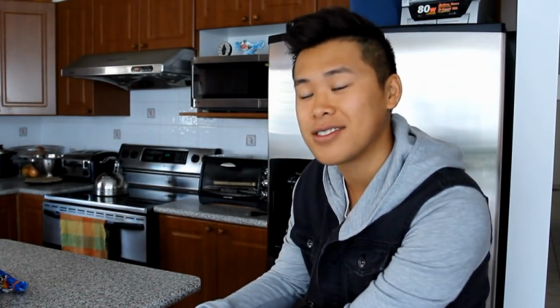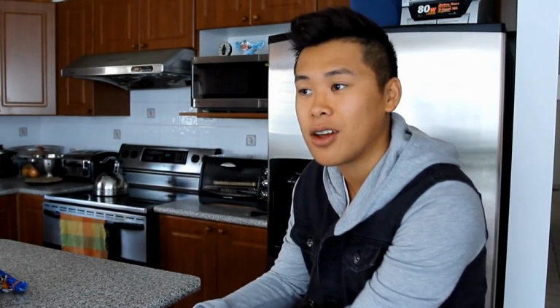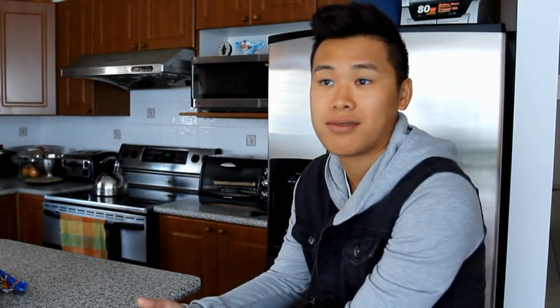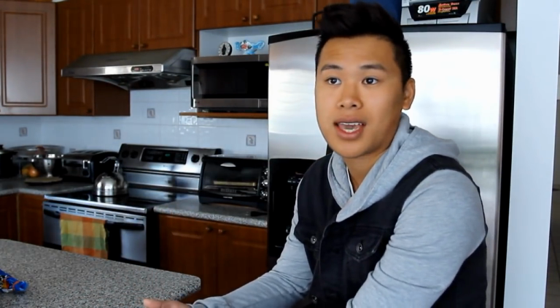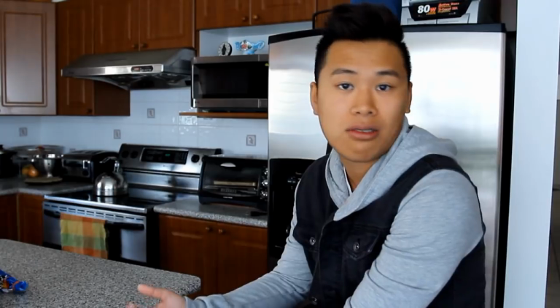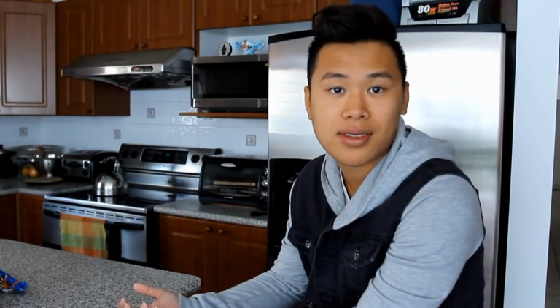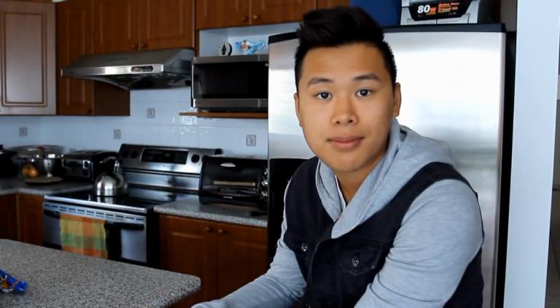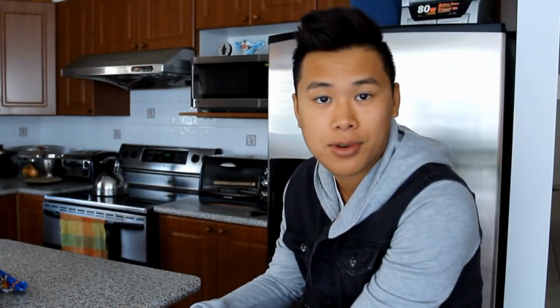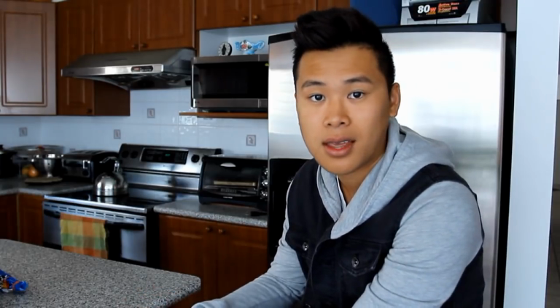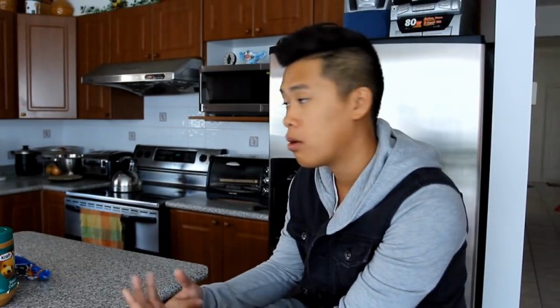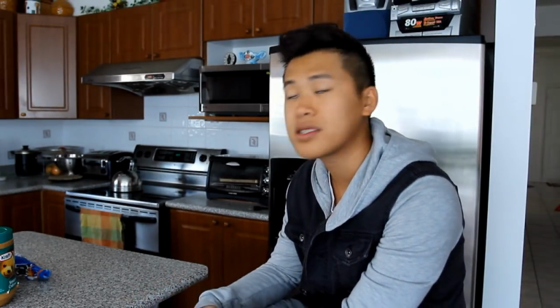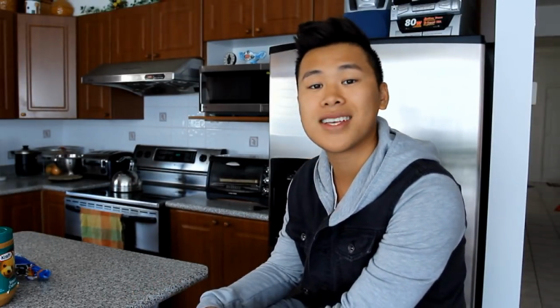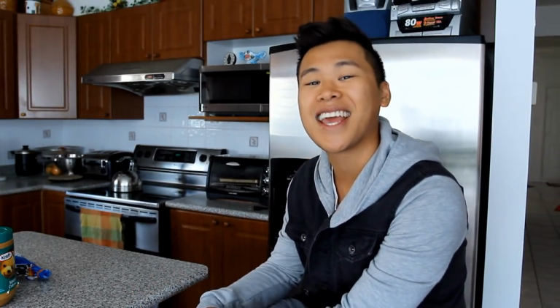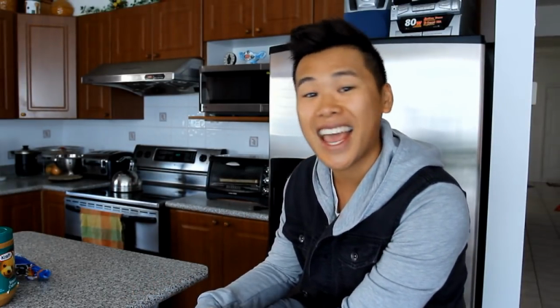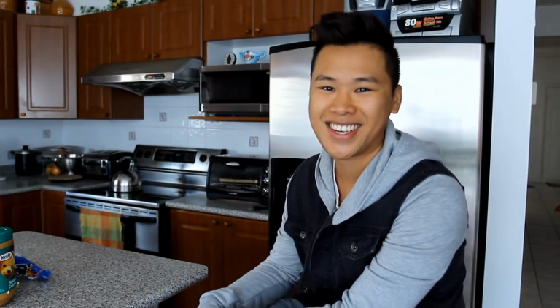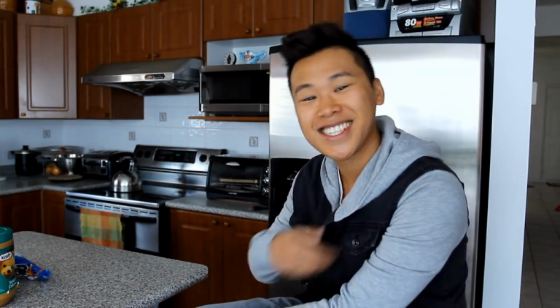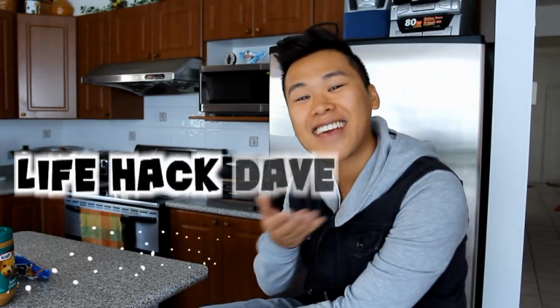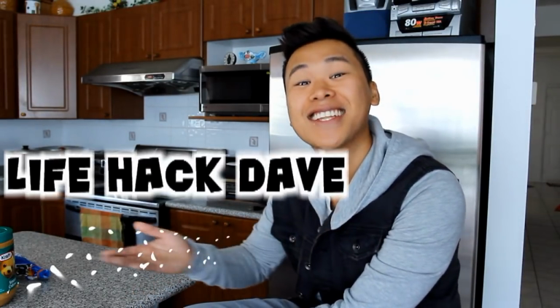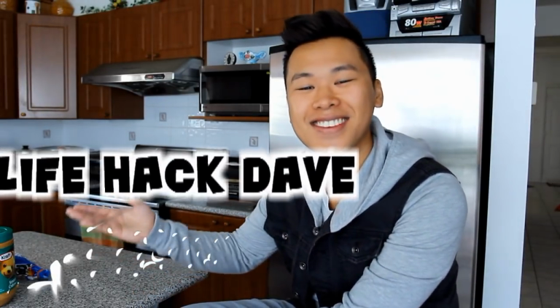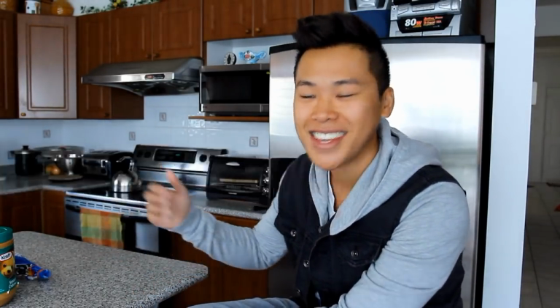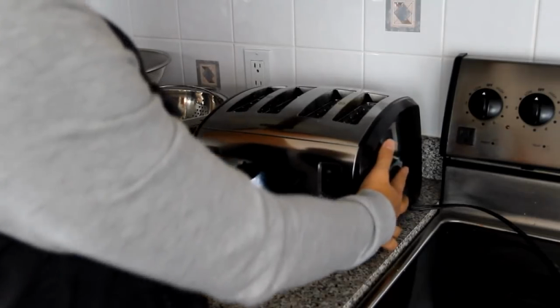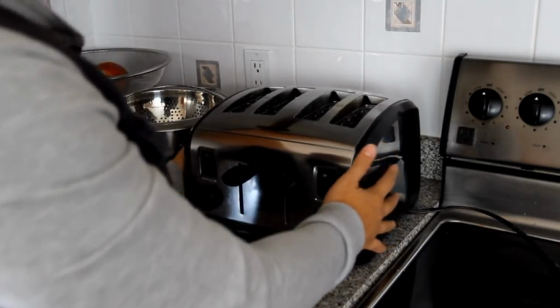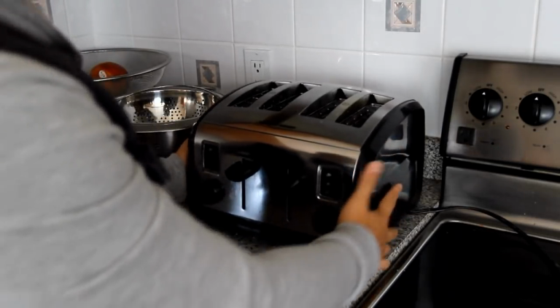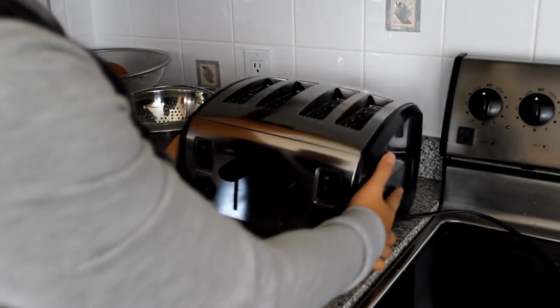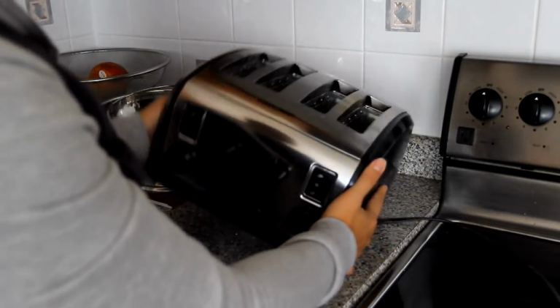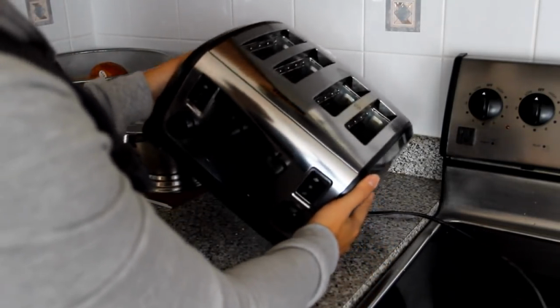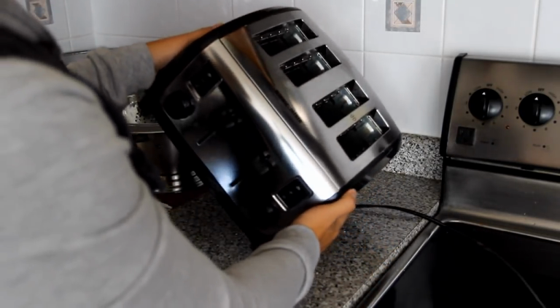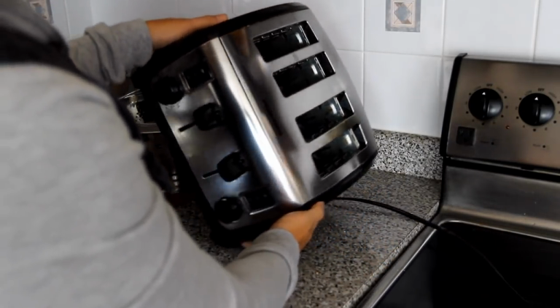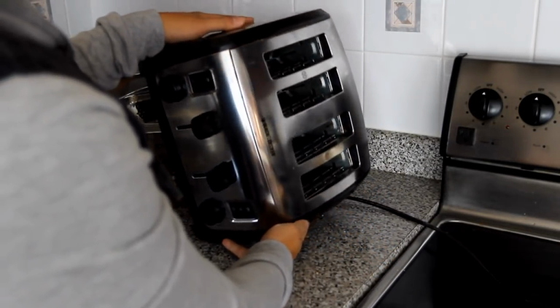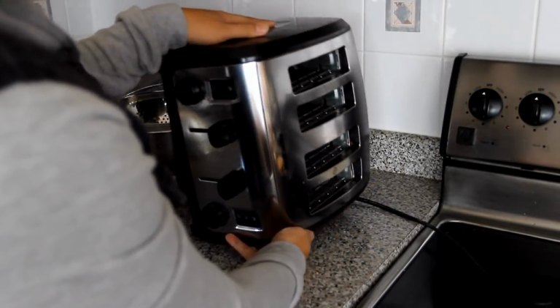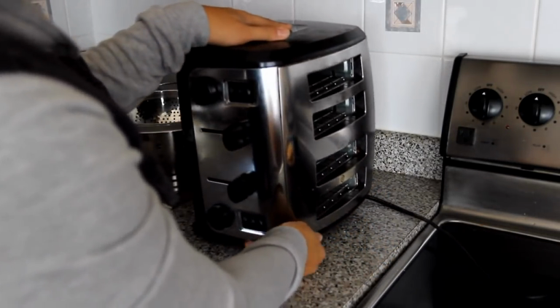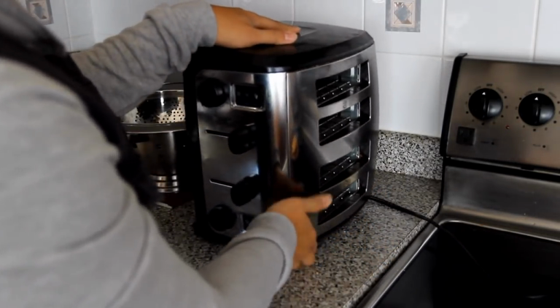And you say, no David, I can't, I don't have the things to make it with. I'll tell you, I say nay nay, because this is Life Hack David. Go to your stupid toaster and flip it on its side, just like this.